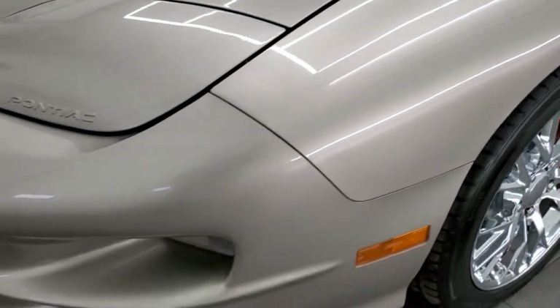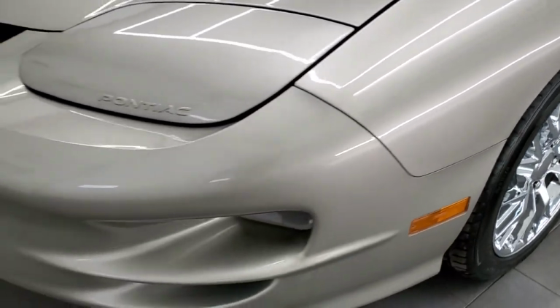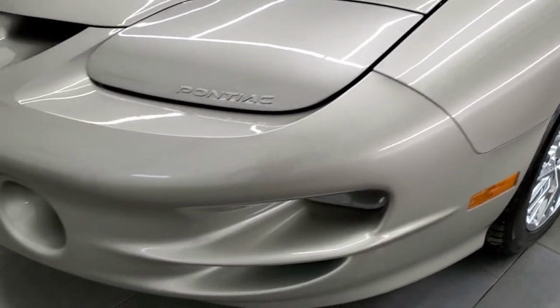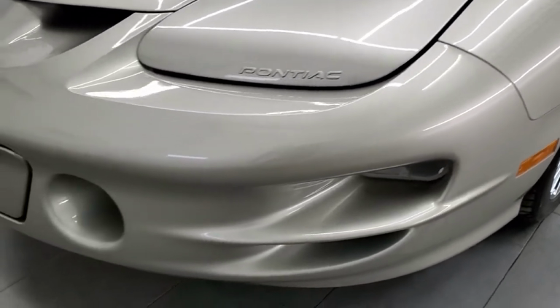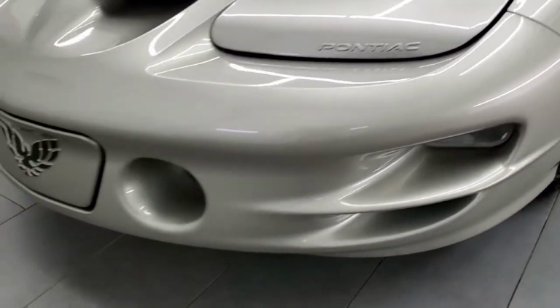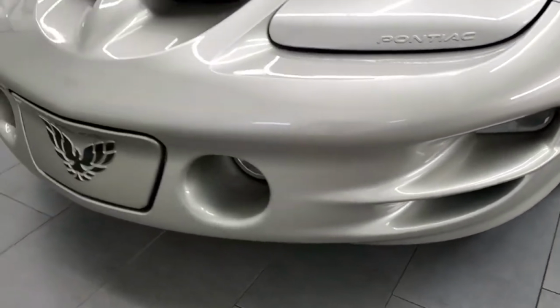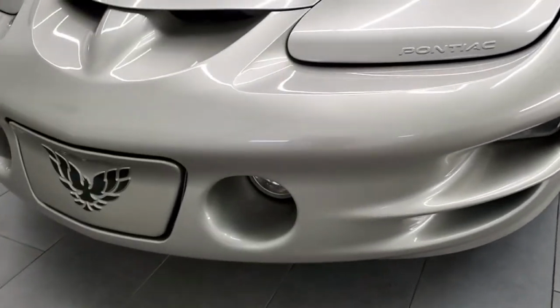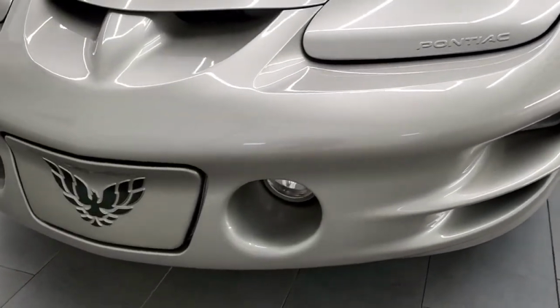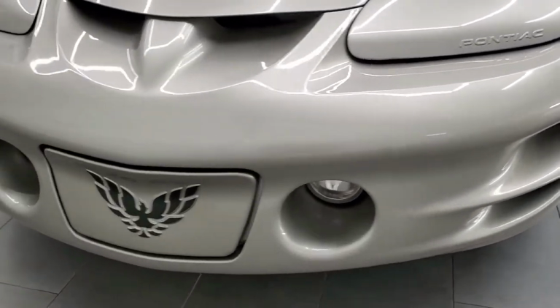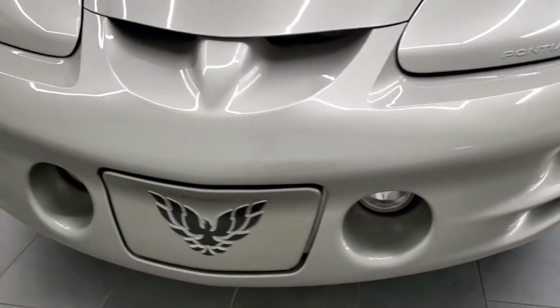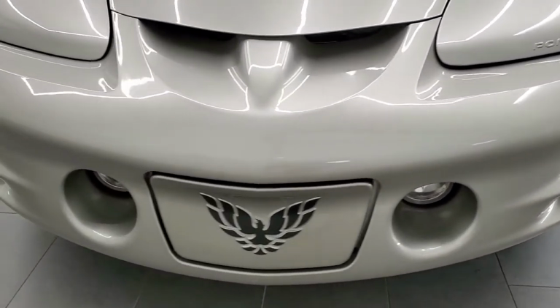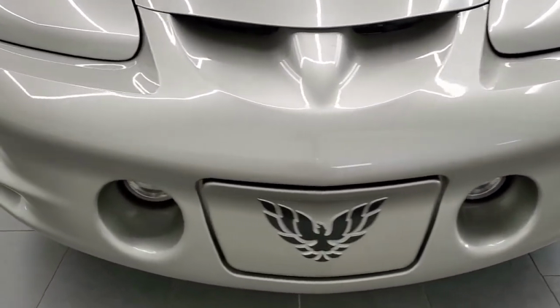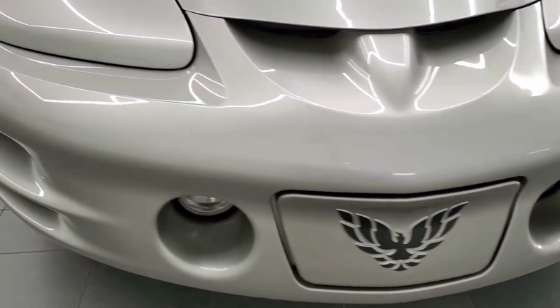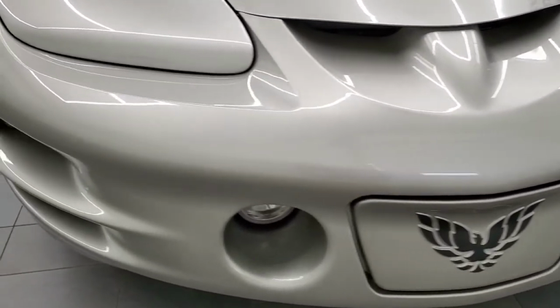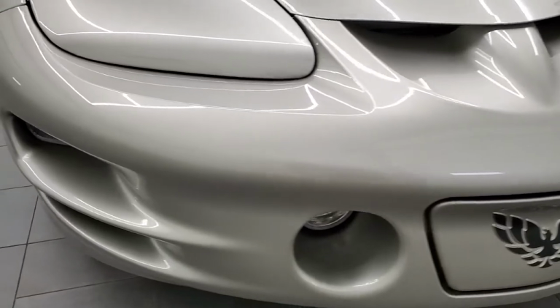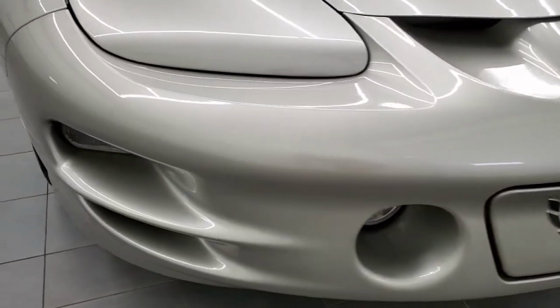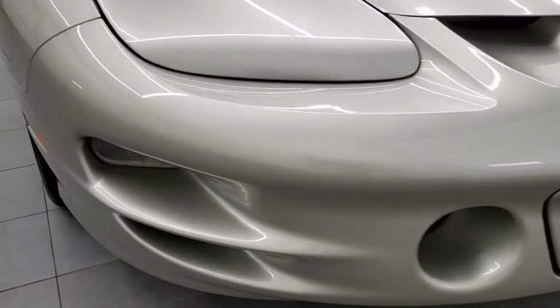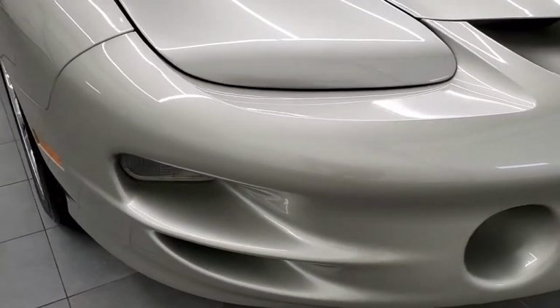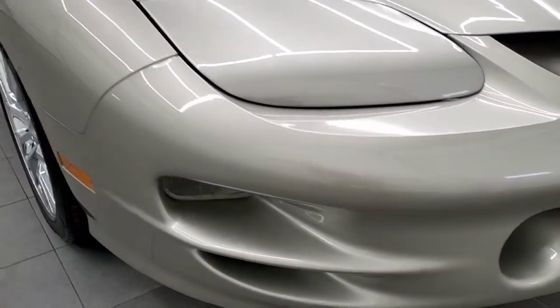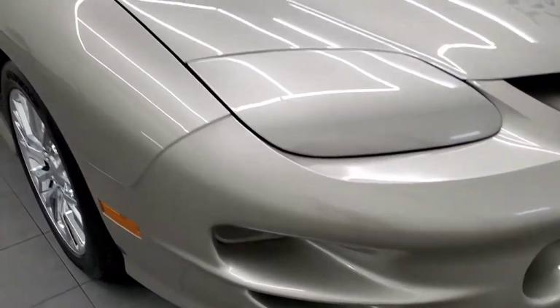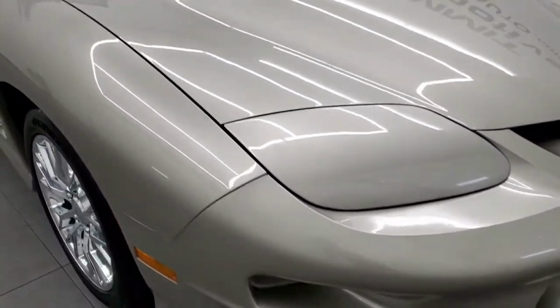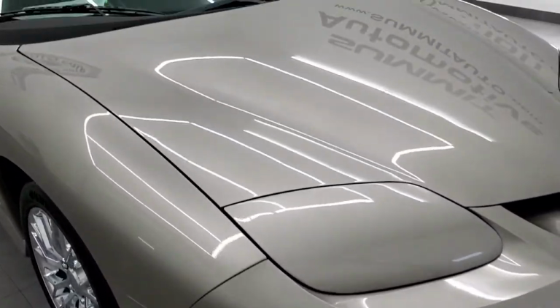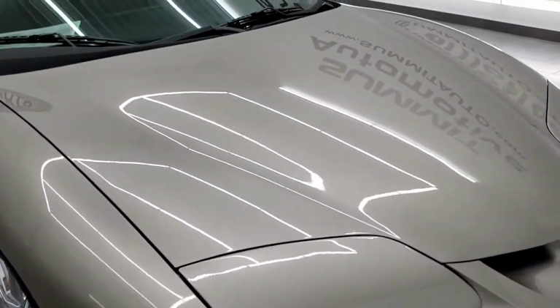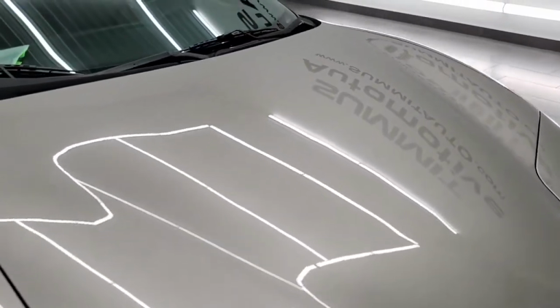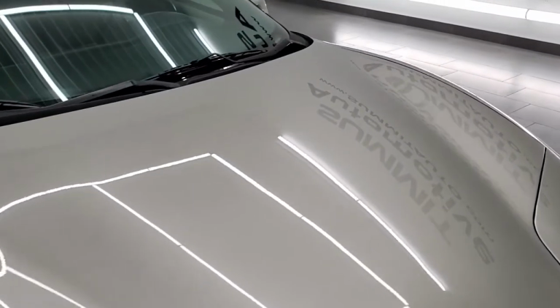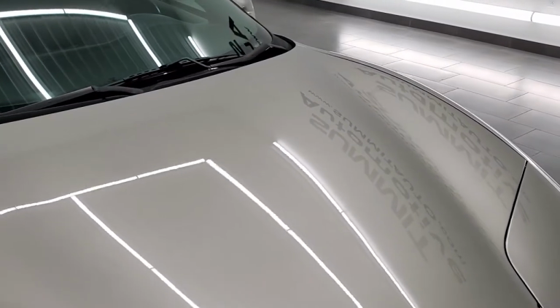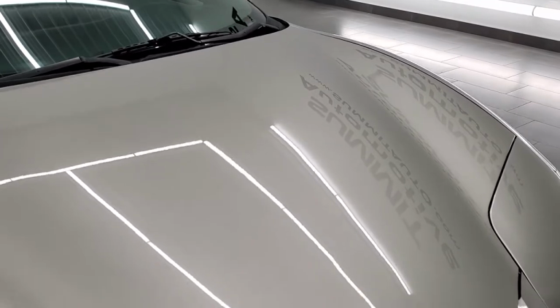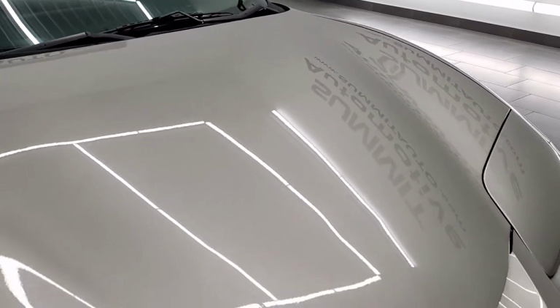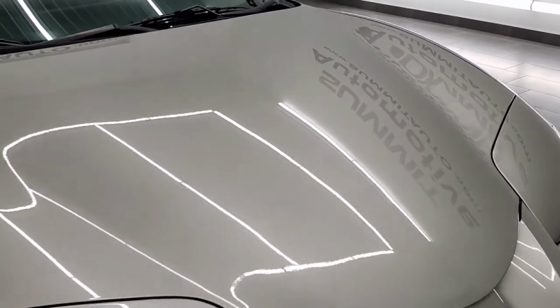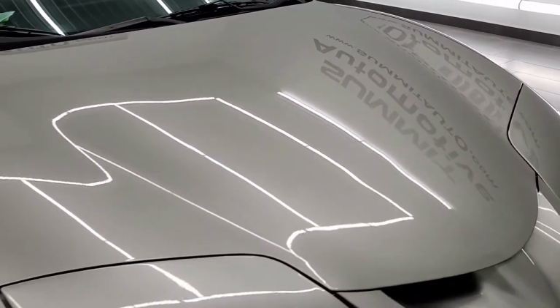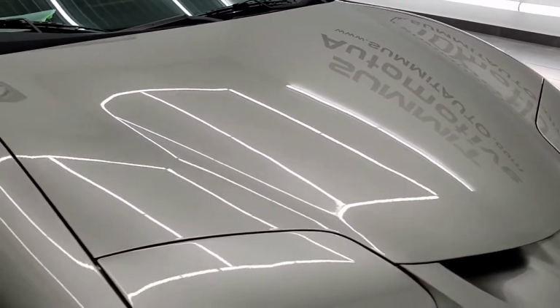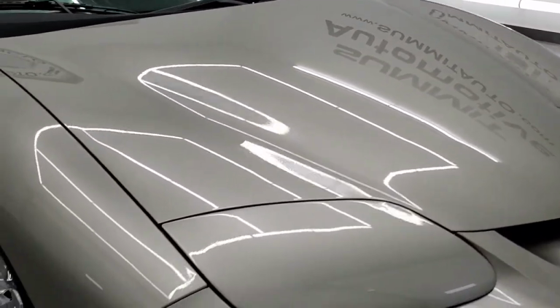It has the pop-up headlights, factory fog lights, and the front bumper is in excellent shape — I didn't see any scuffs, scrapes, or cracks. The hood is in very nice condition as well, no dents or dings on there.